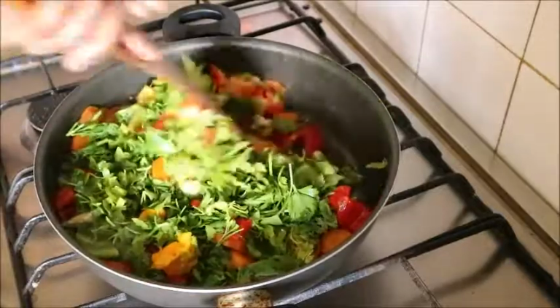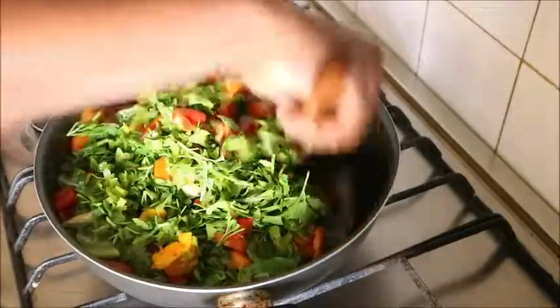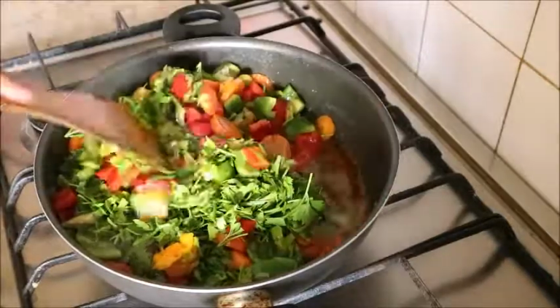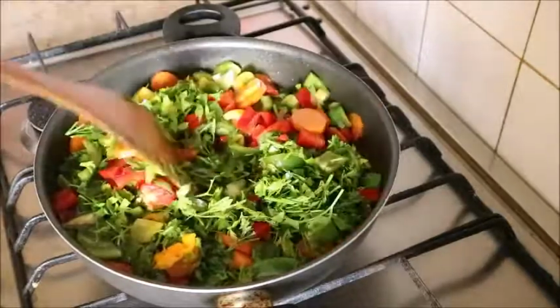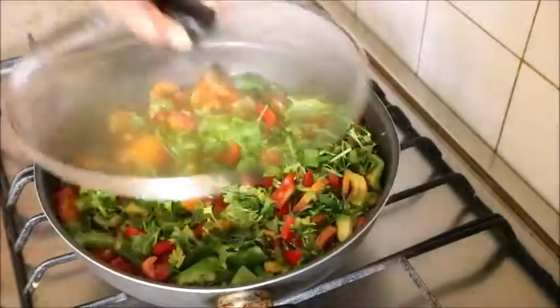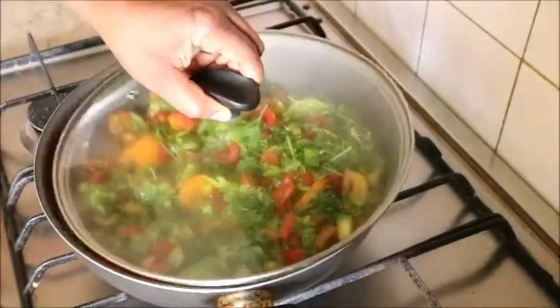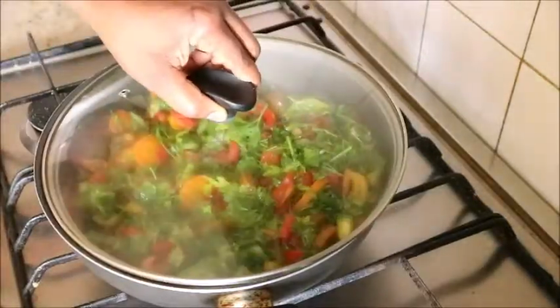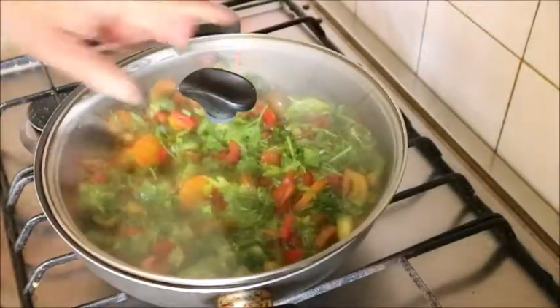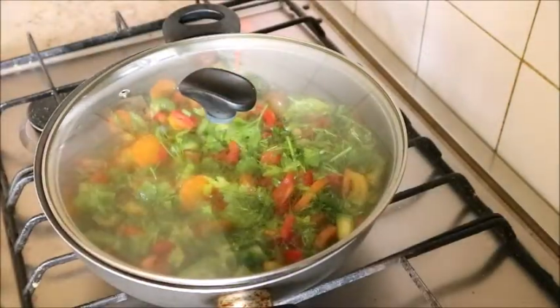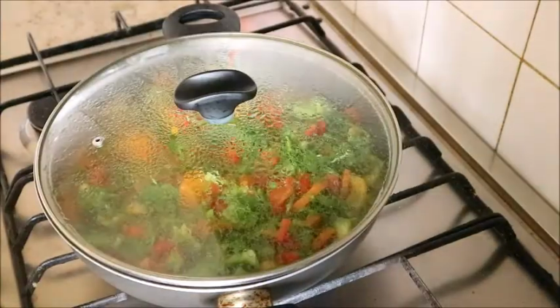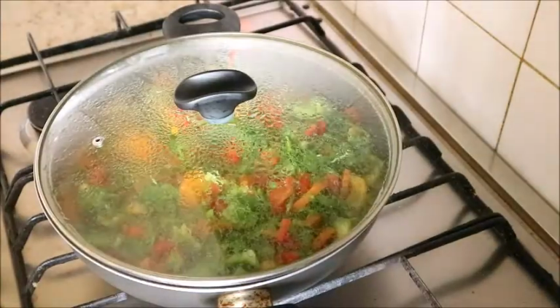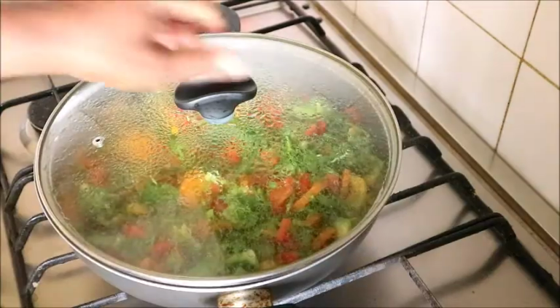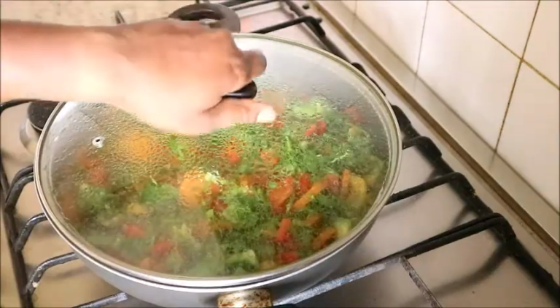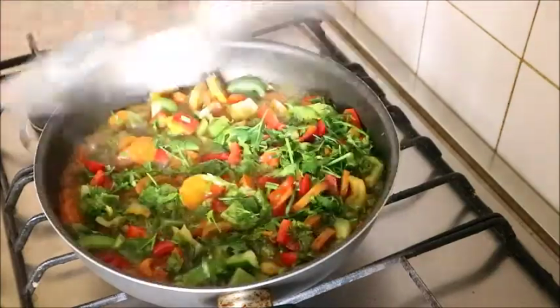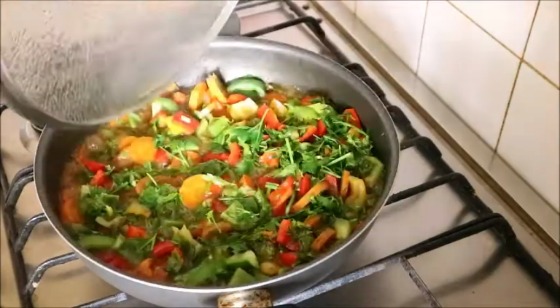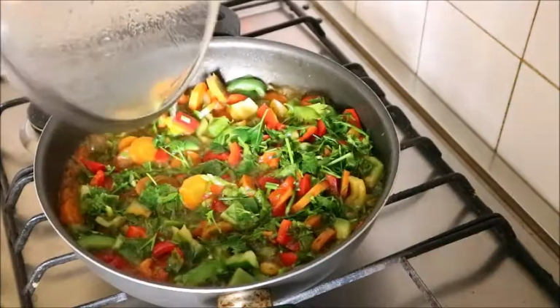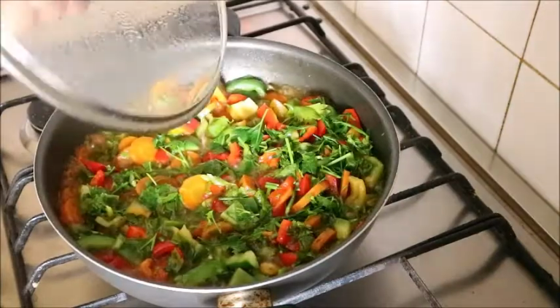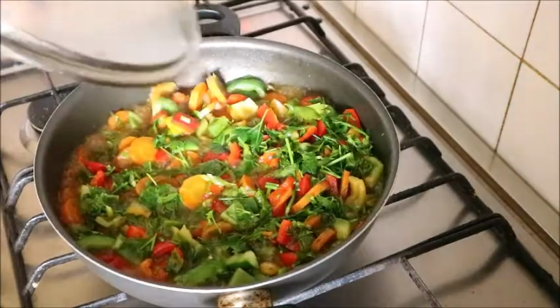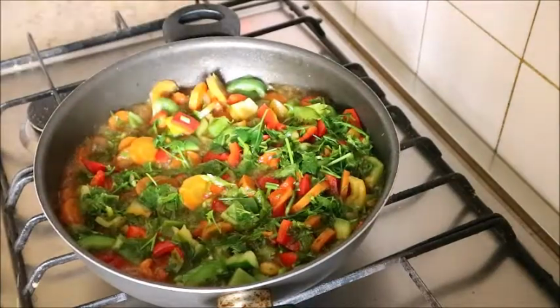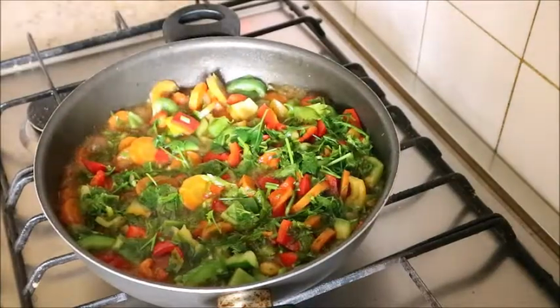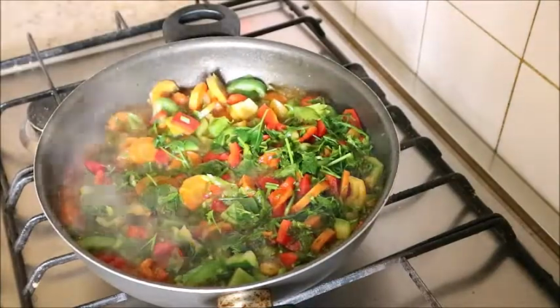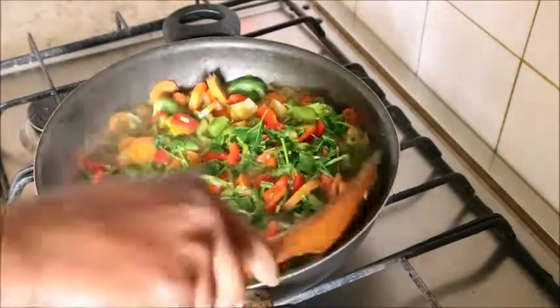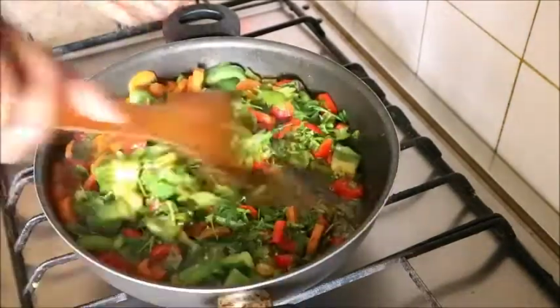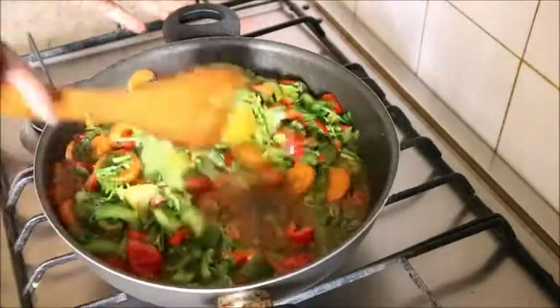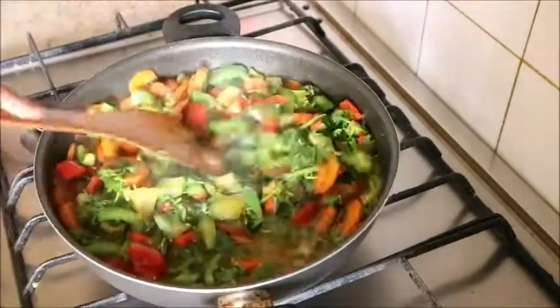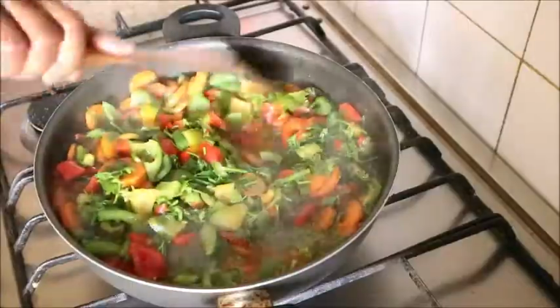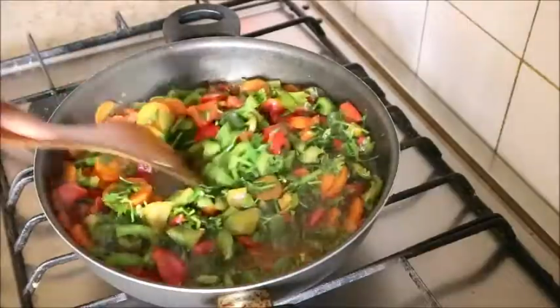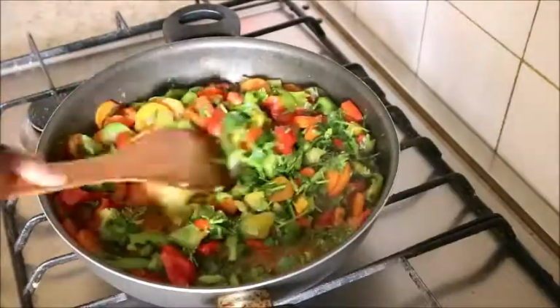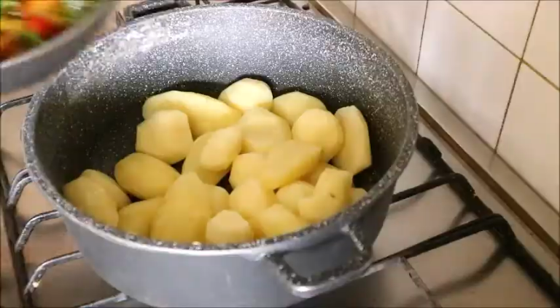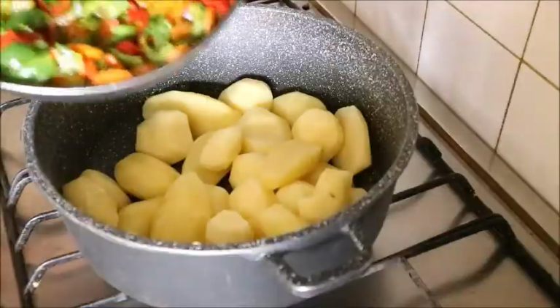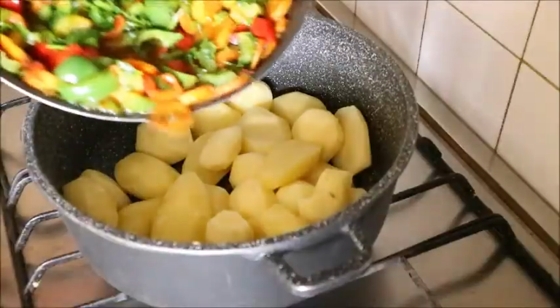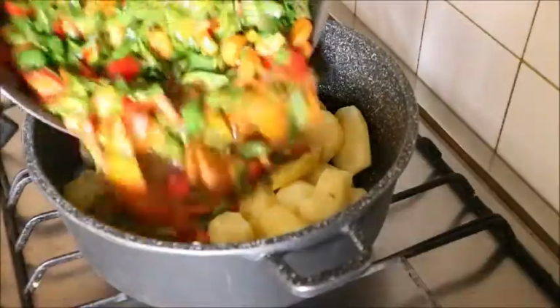After just a moment — wow, beautiful, so beautiful! My vegetable sauce is ready, and at this point the potatoes are also ready.